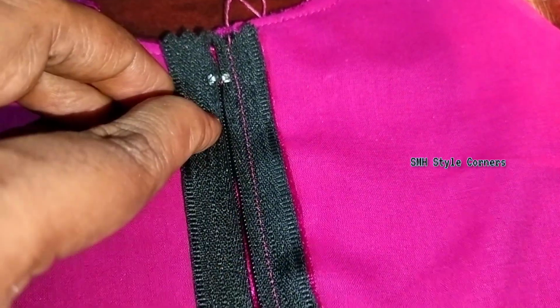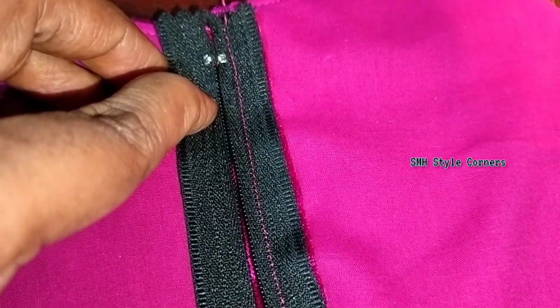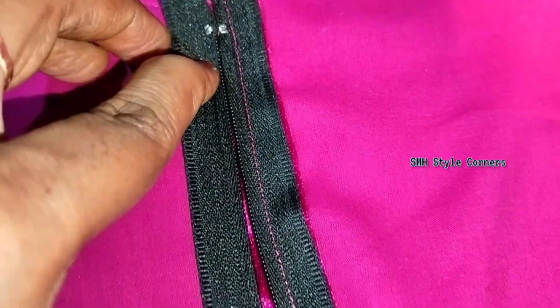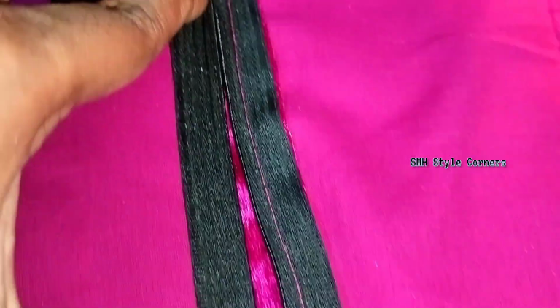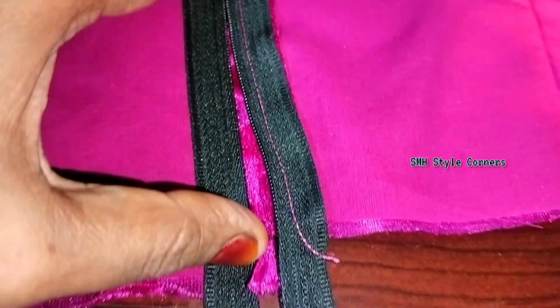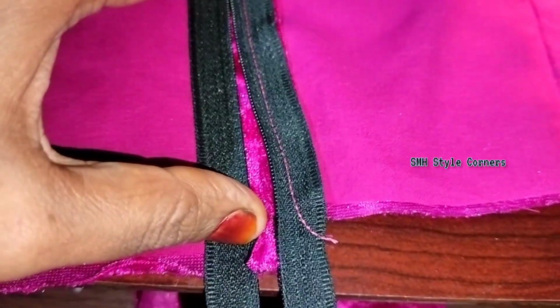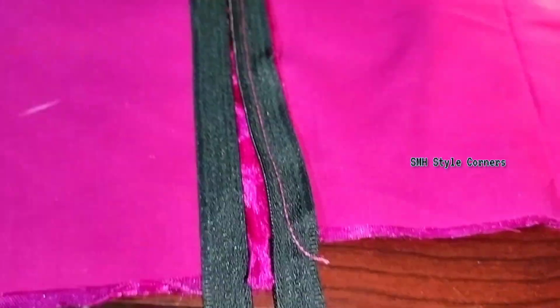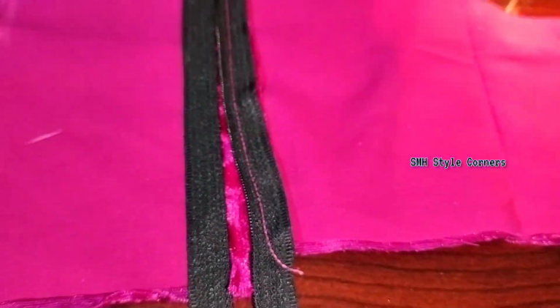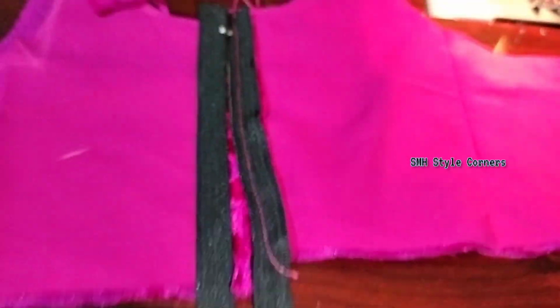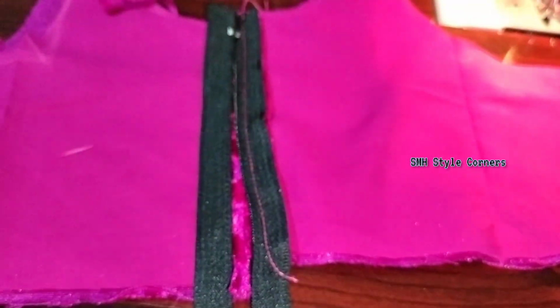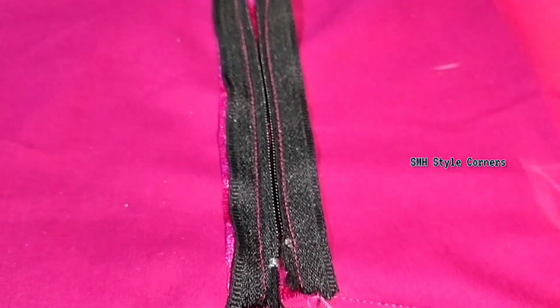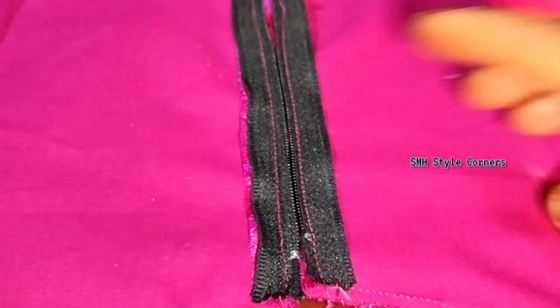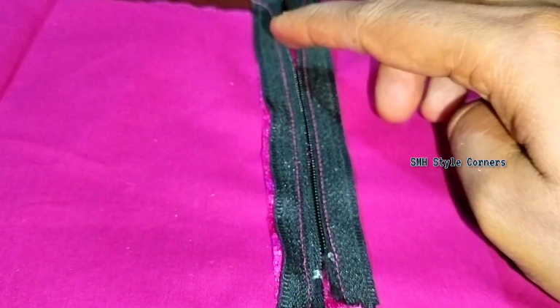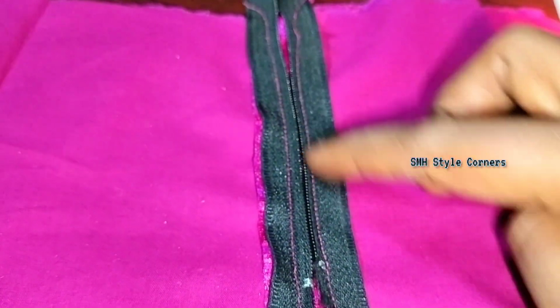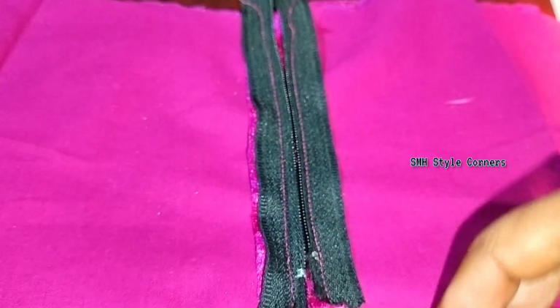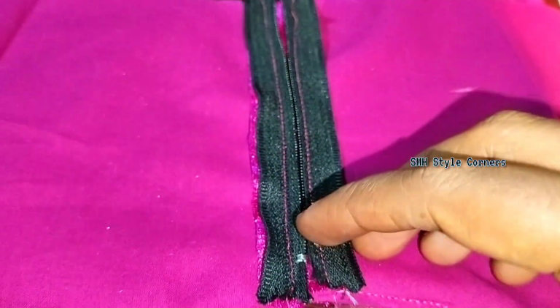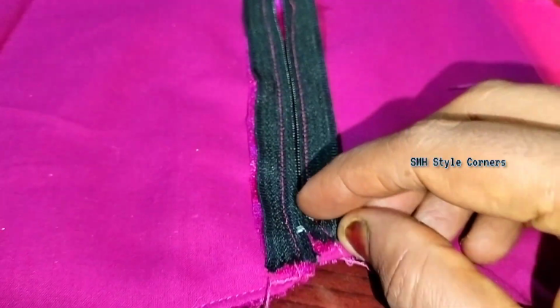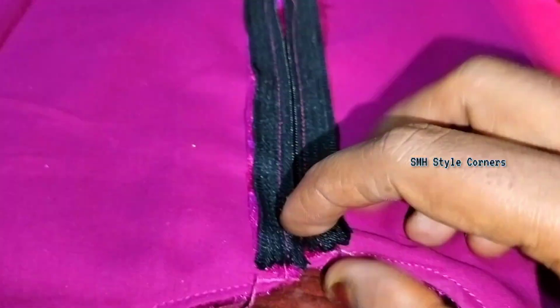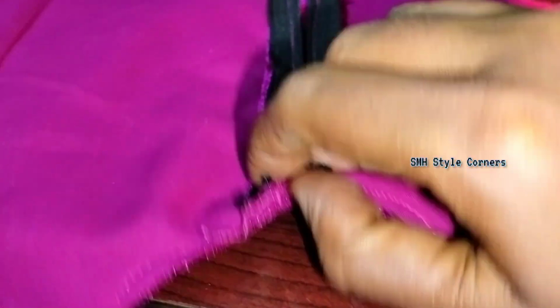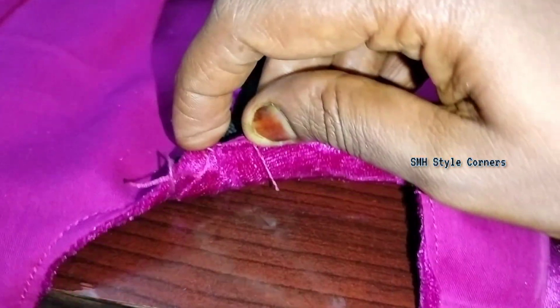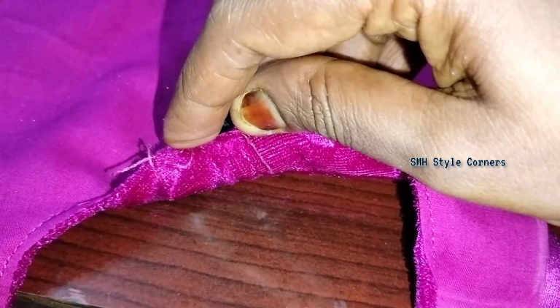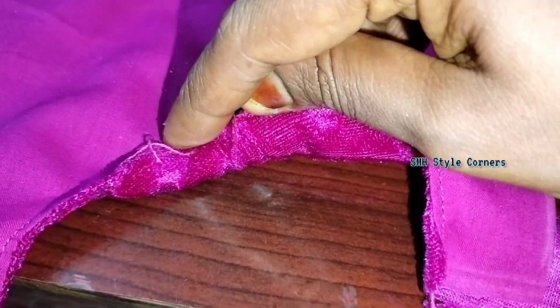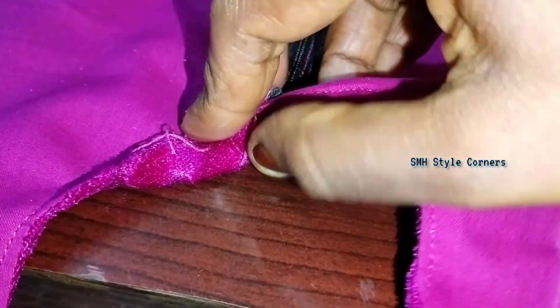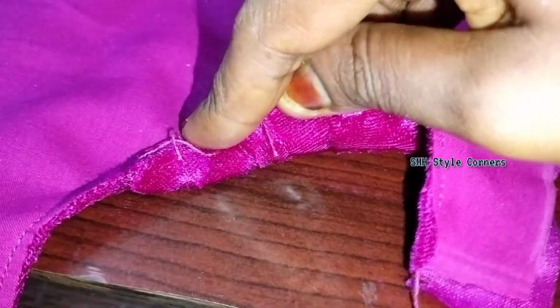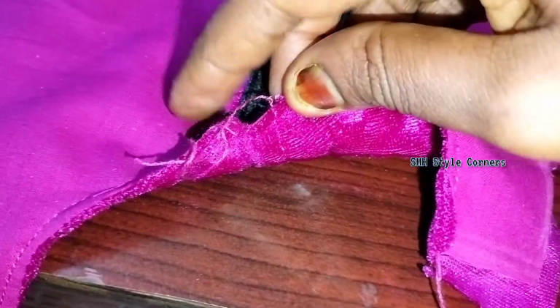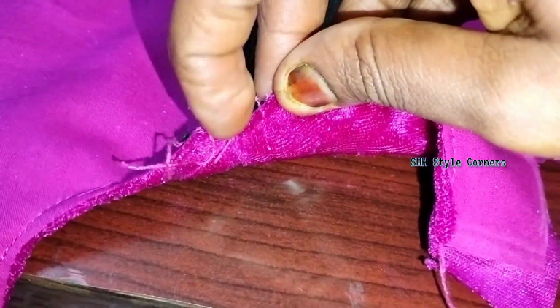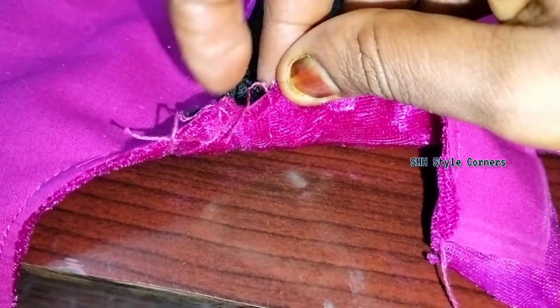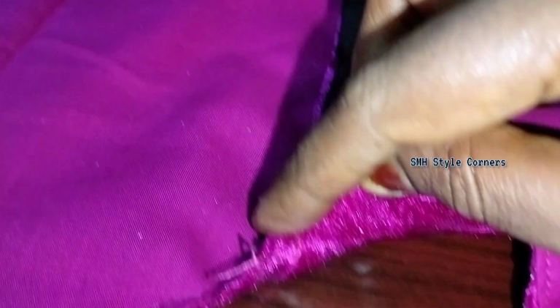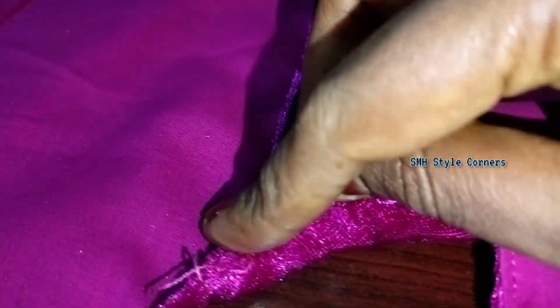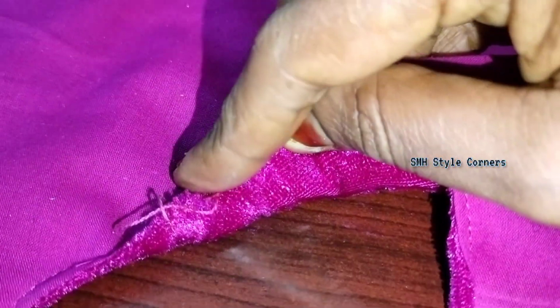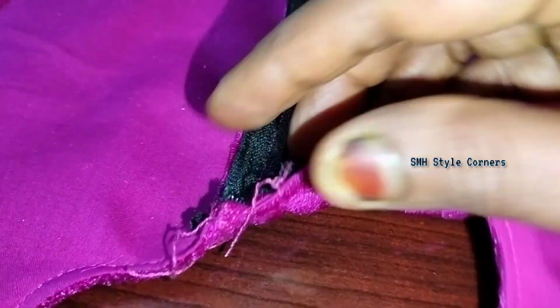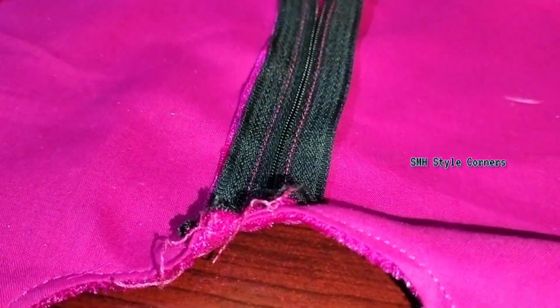The colored cloth should be placed in the center. Both sides should be placed in the same position. Now let's look at the front. We will make the zip set and remove the zip.